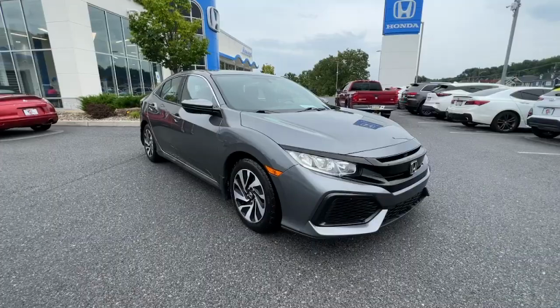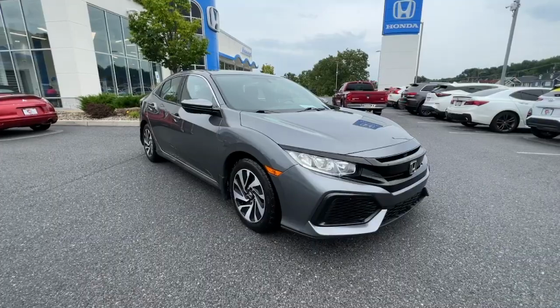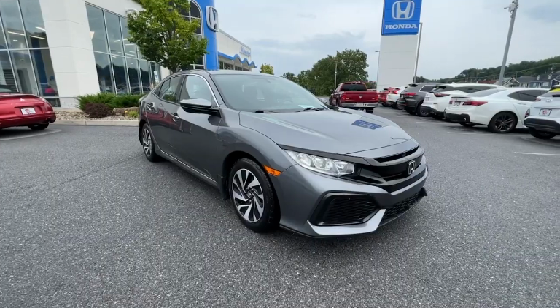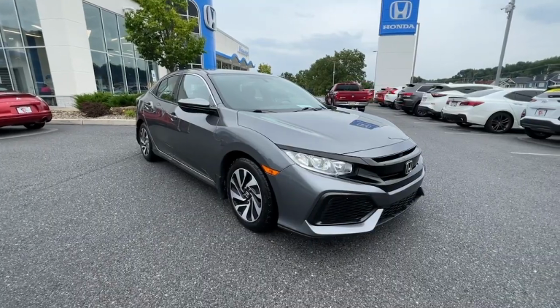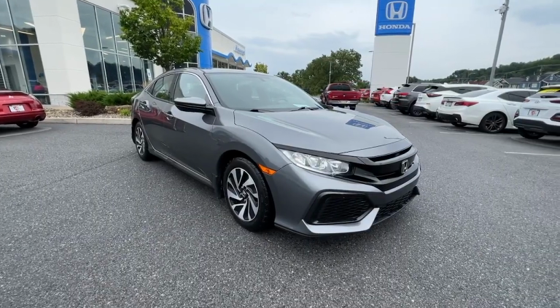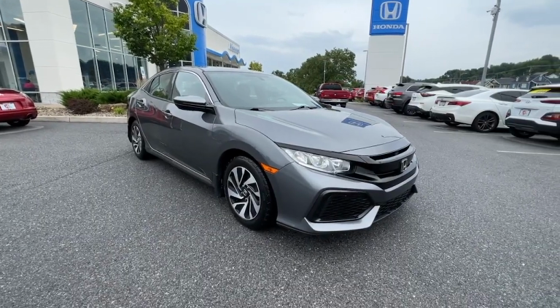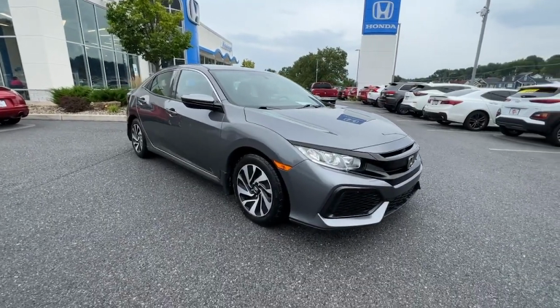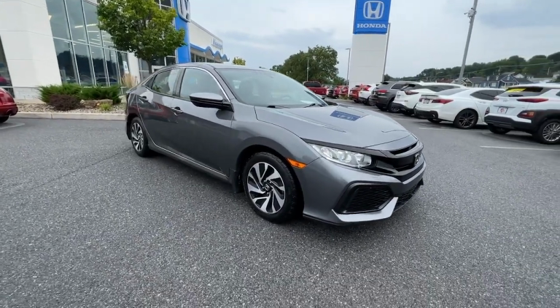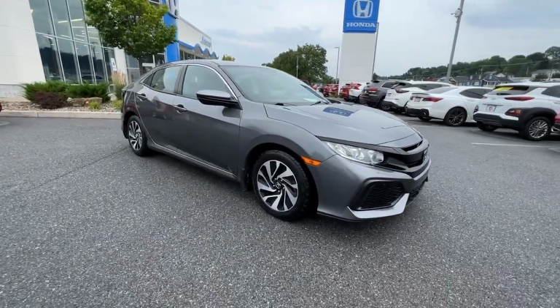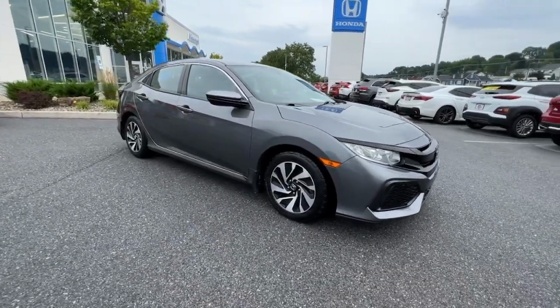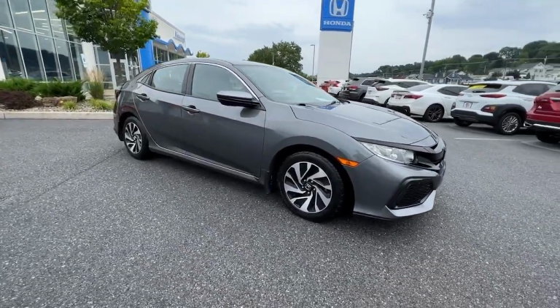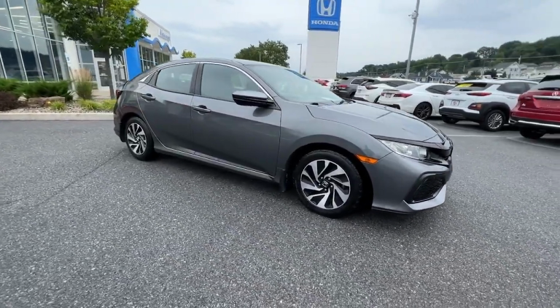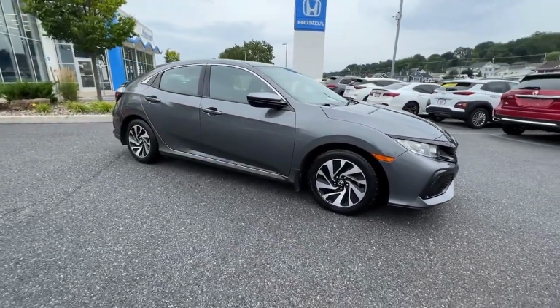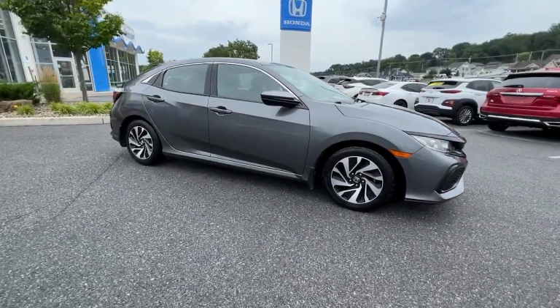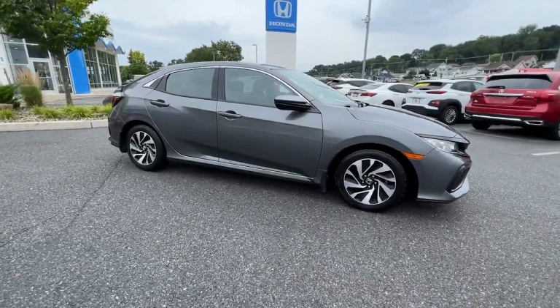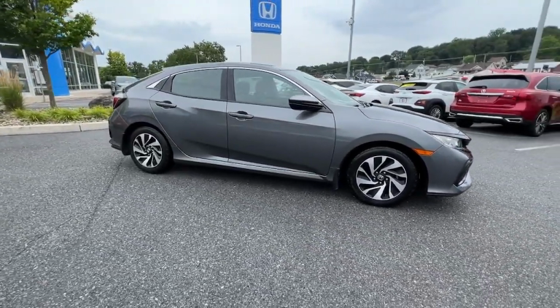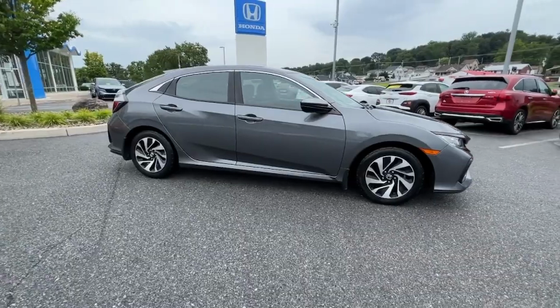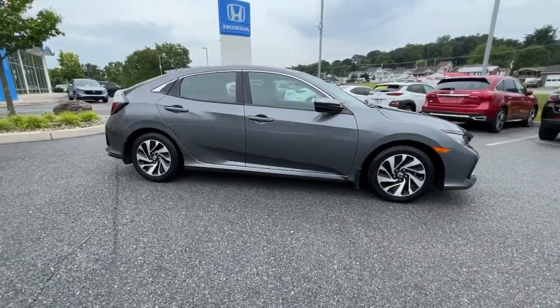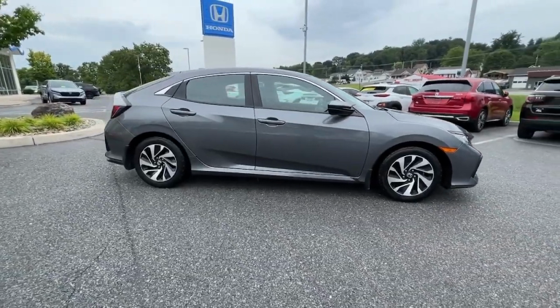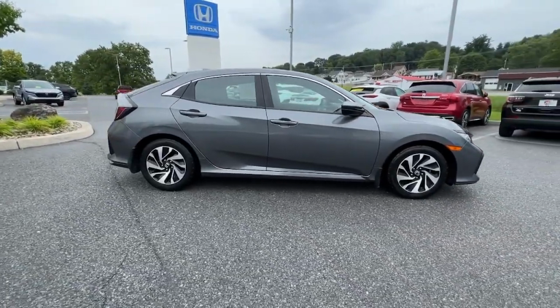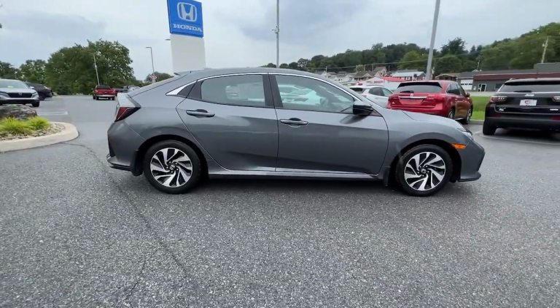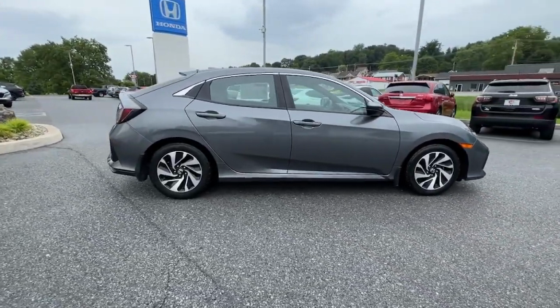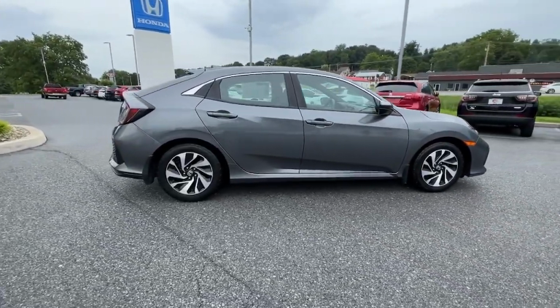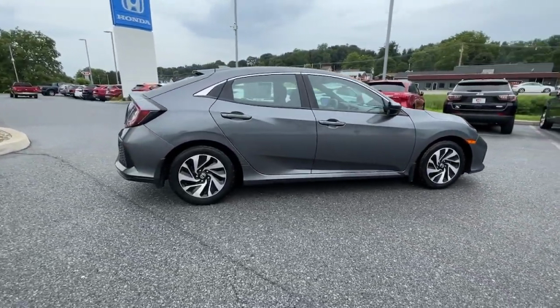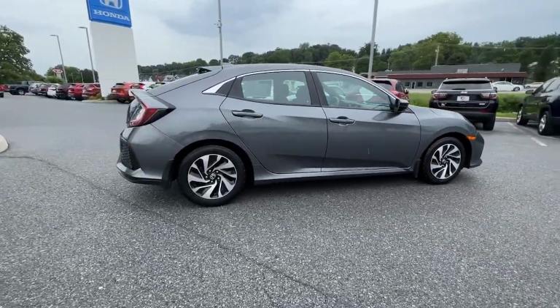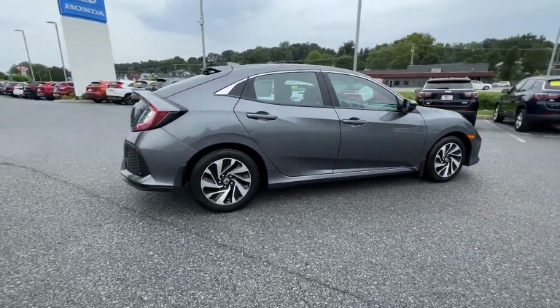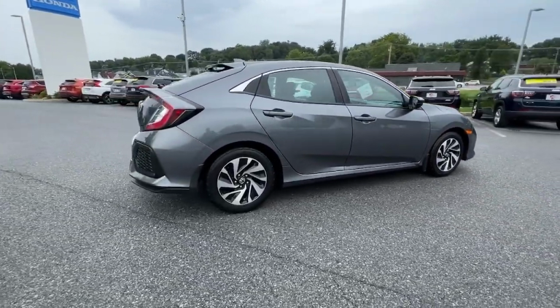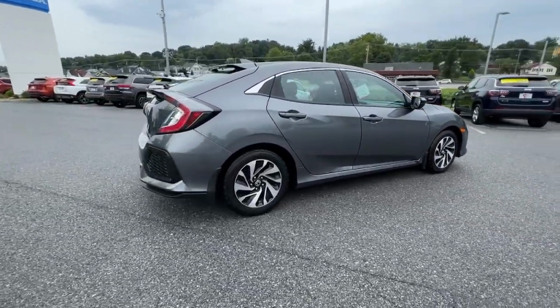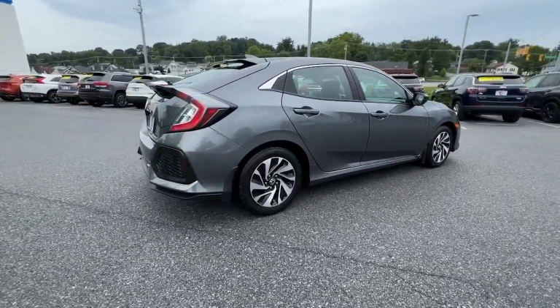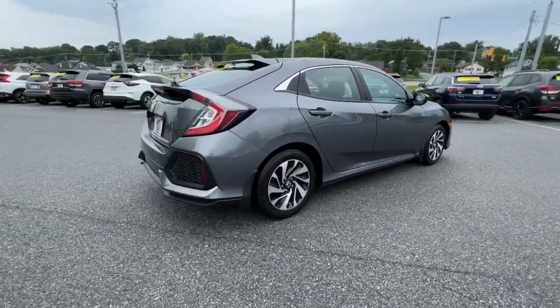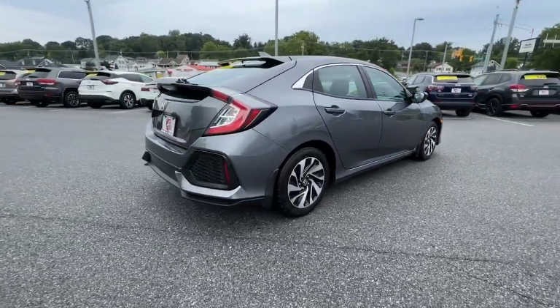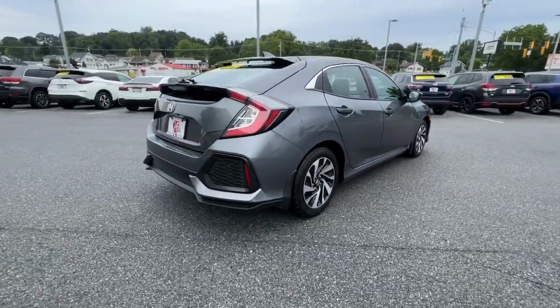This could be the car for you. The 2017 Honda Civic. This vehicle is an outstanding buy with fewer than 70,000 miles on the odometer.